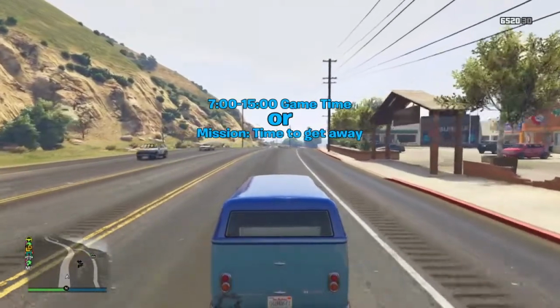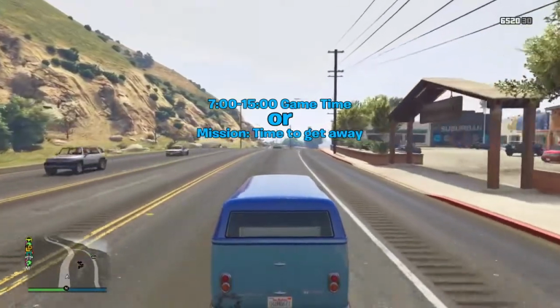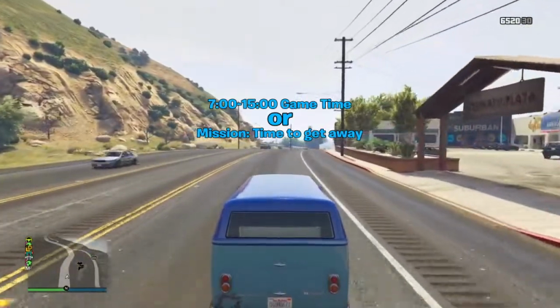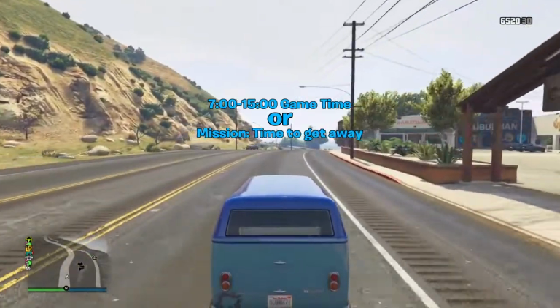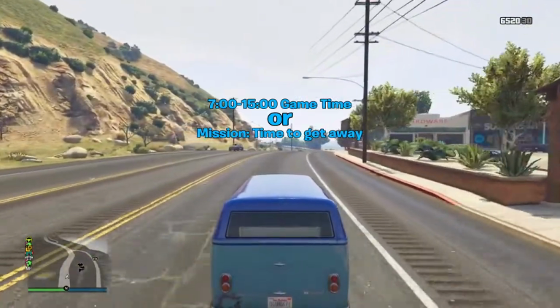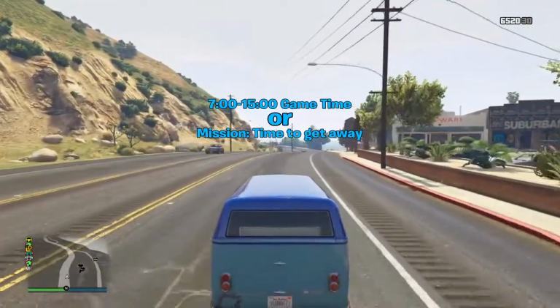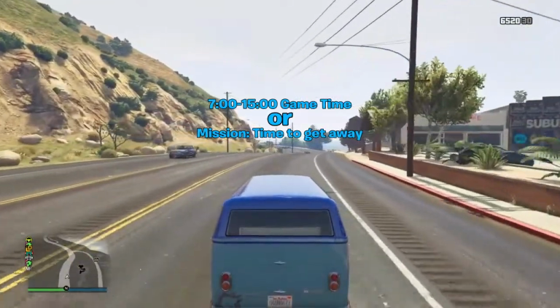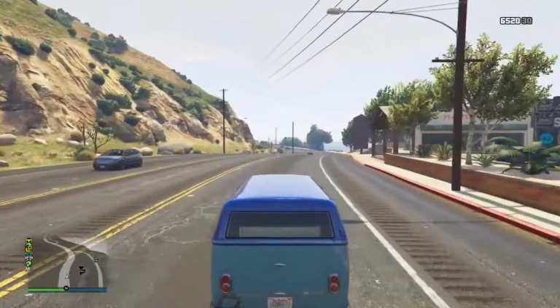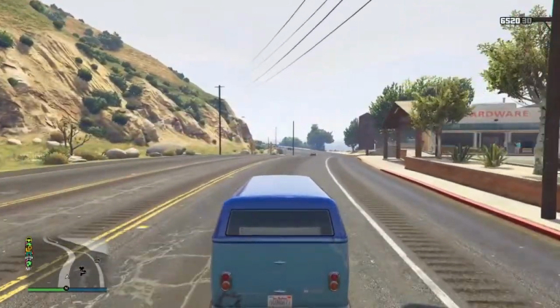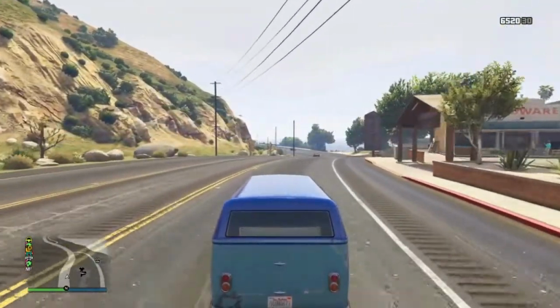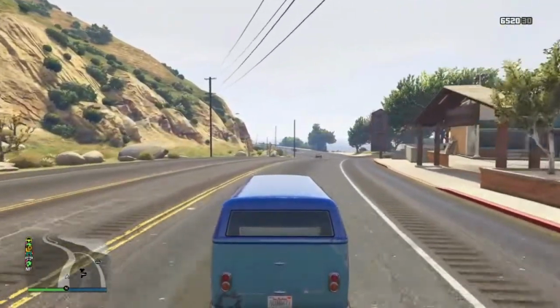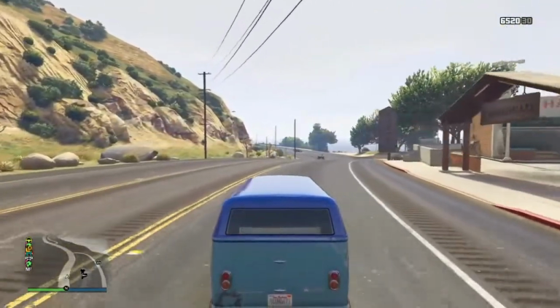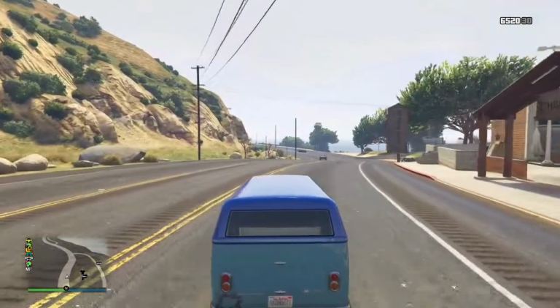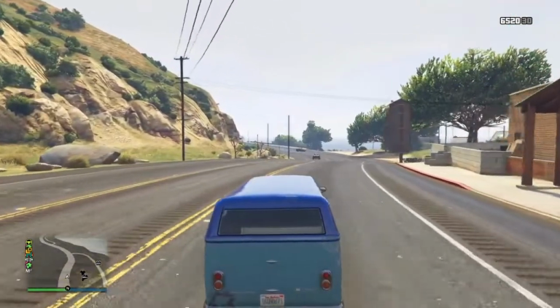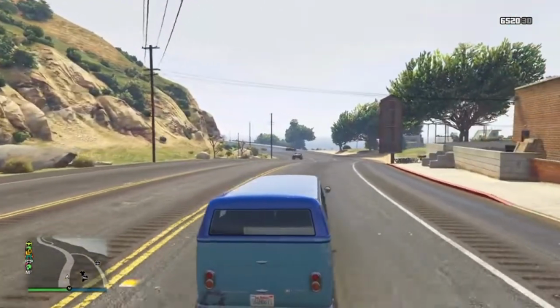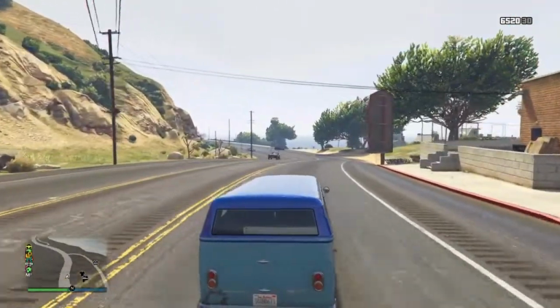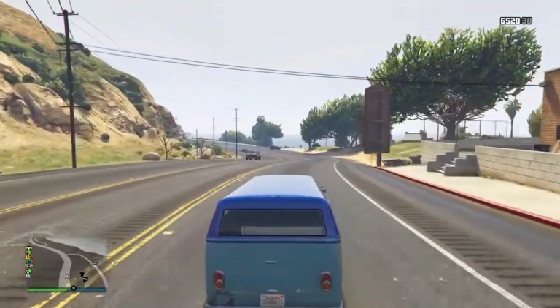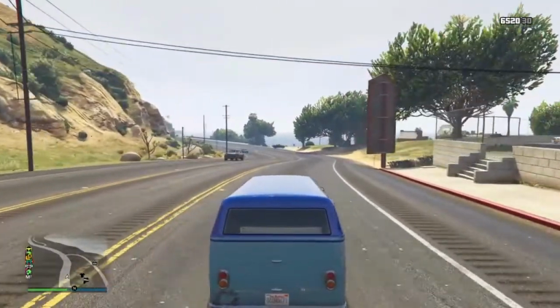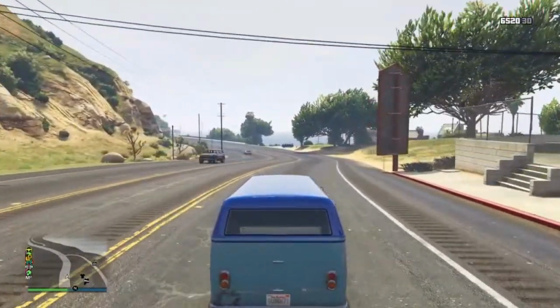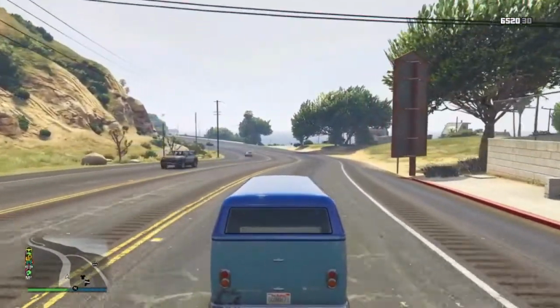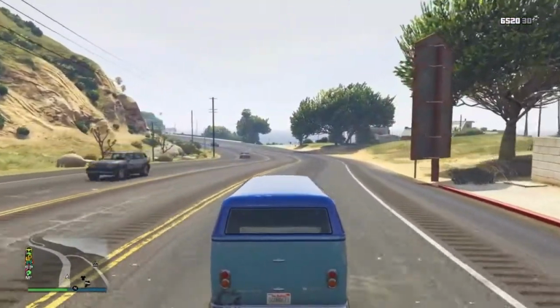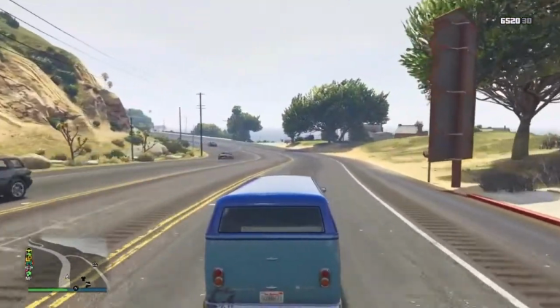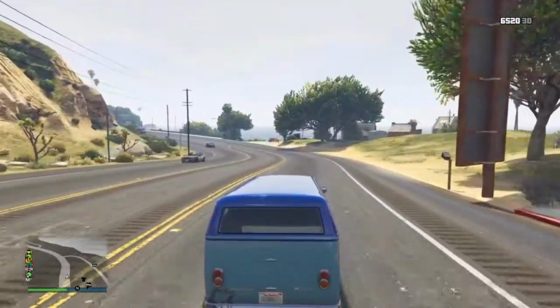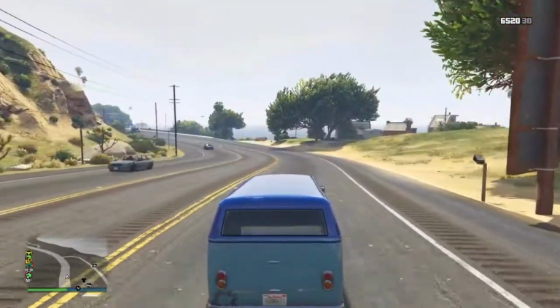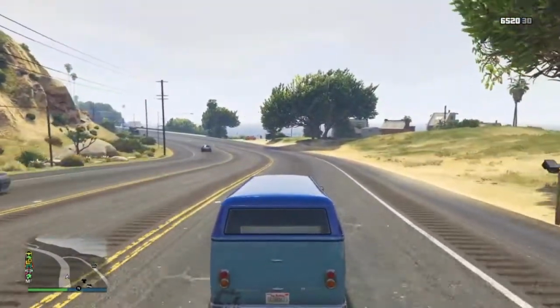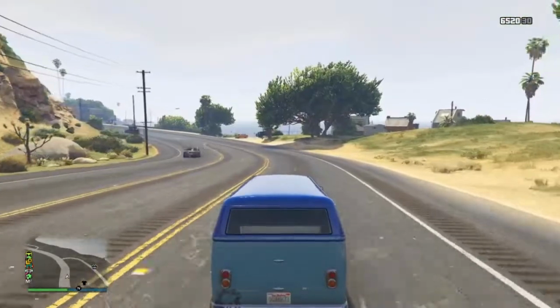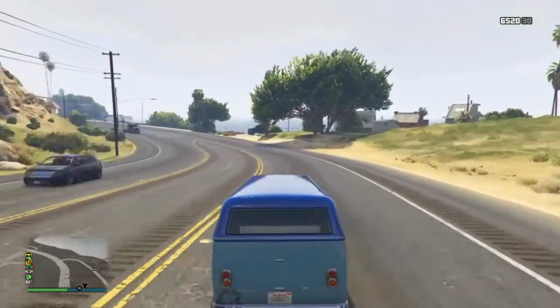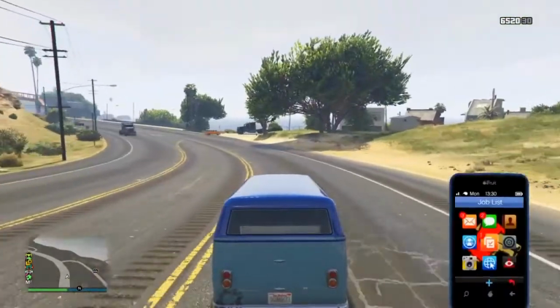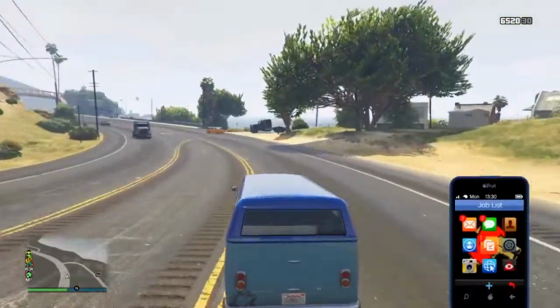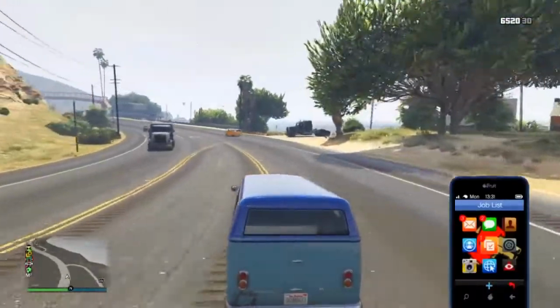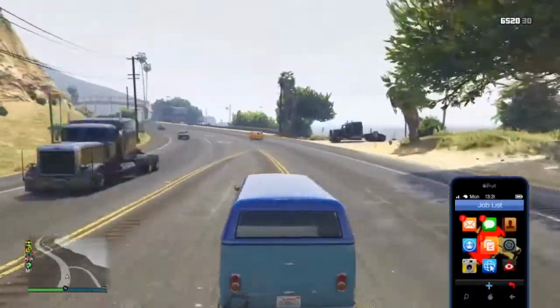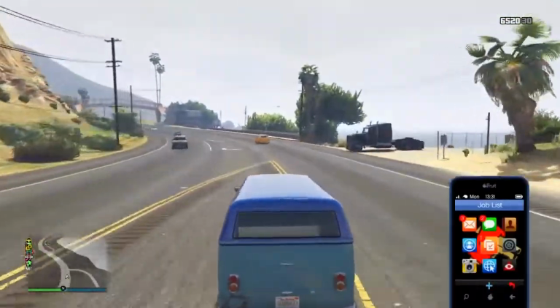Make sure it is 7 to 15 game time, or you guys can join the mission 'Time to Get Away' — that is the time that the car spawns. After that, you want to be driving down the road slowly; it can take a couple tries.